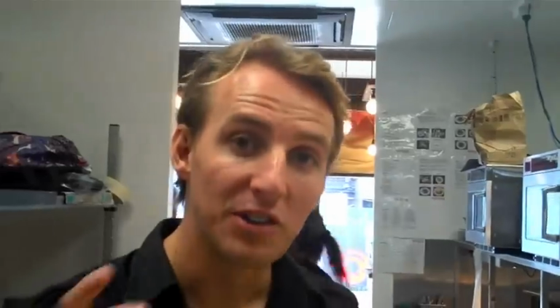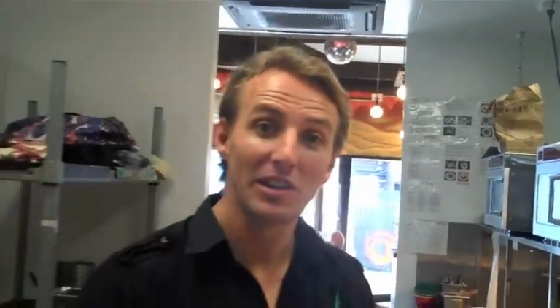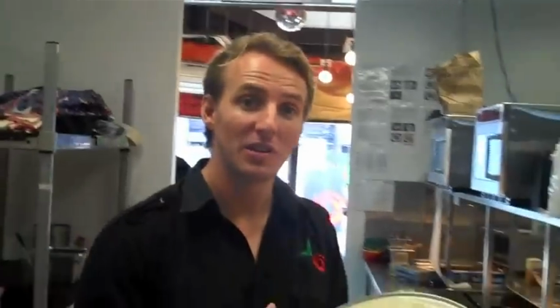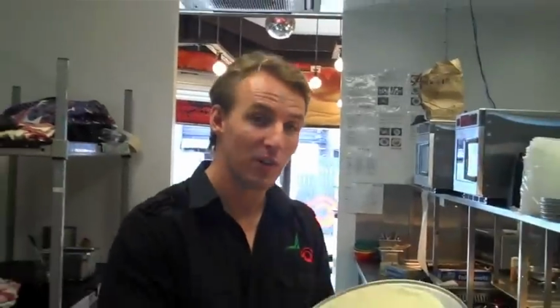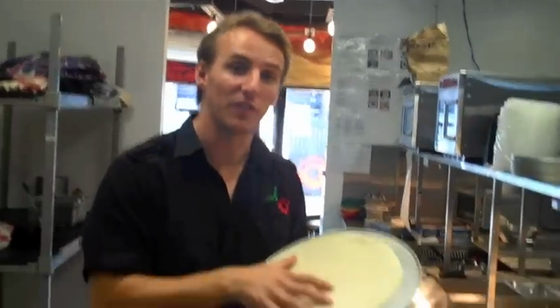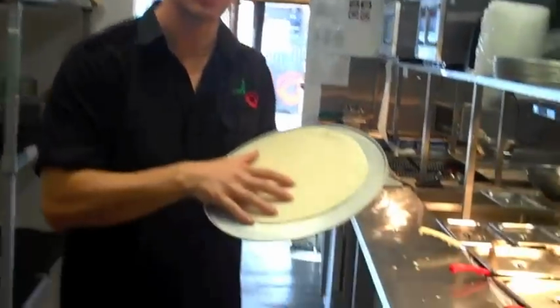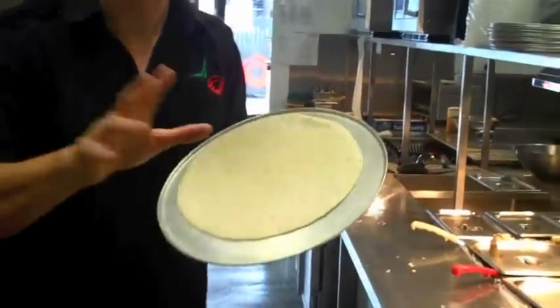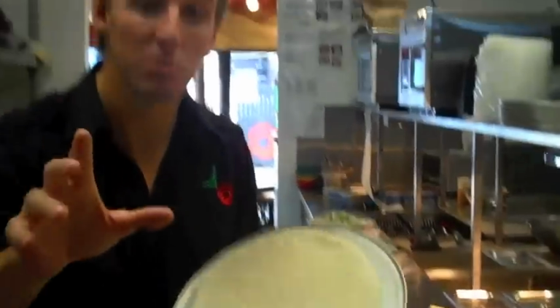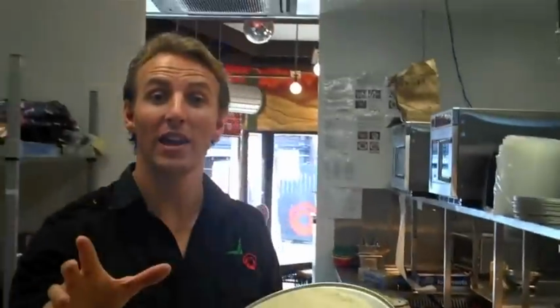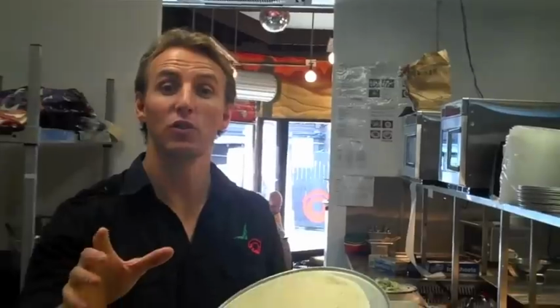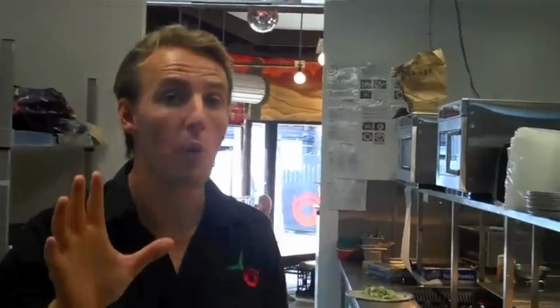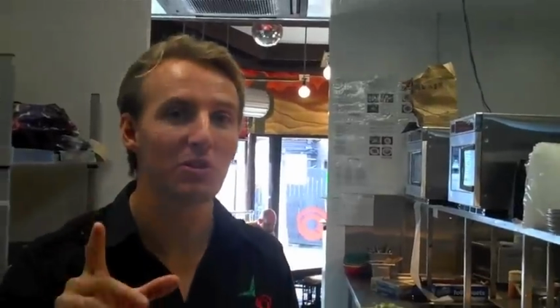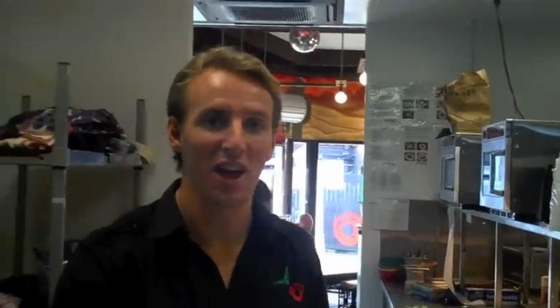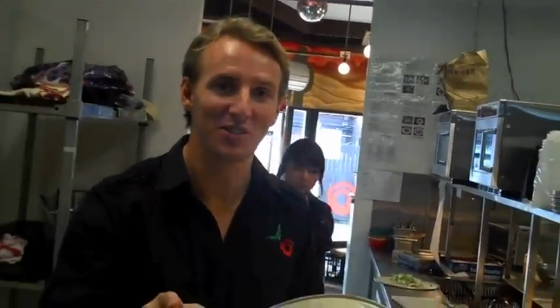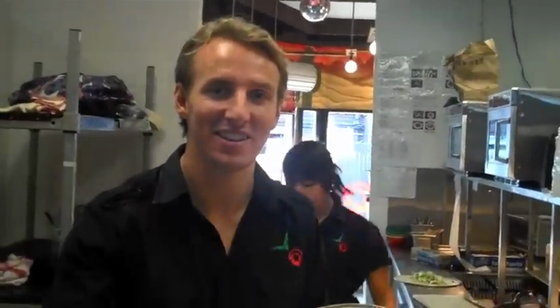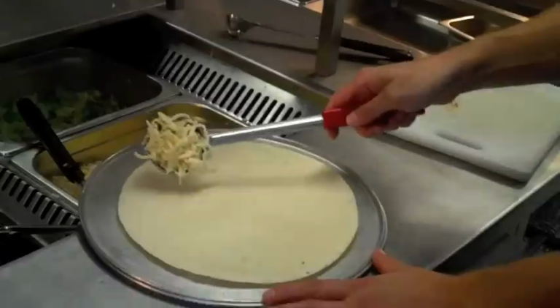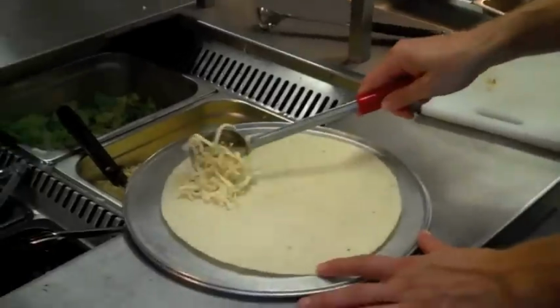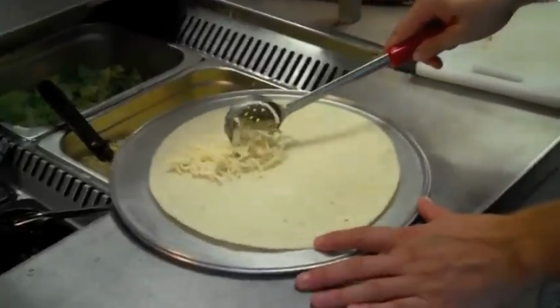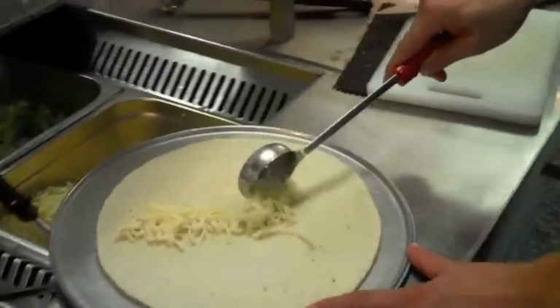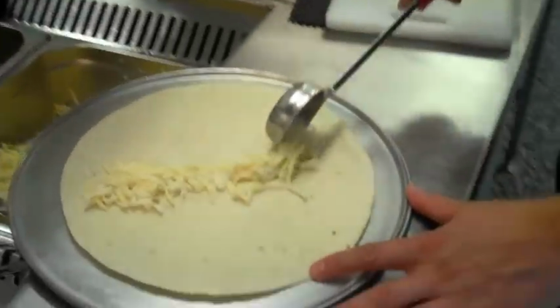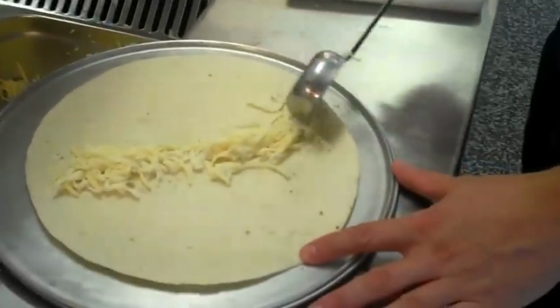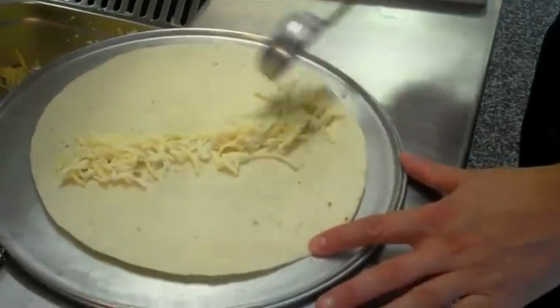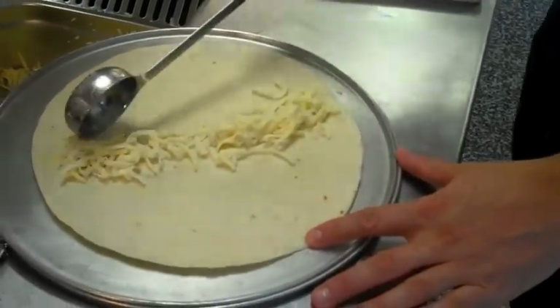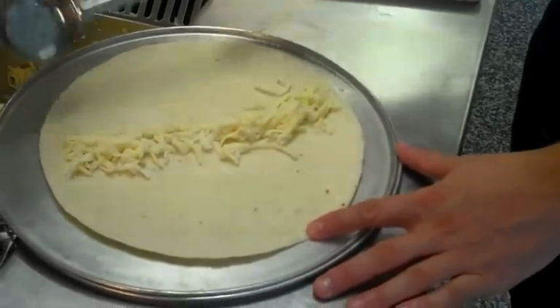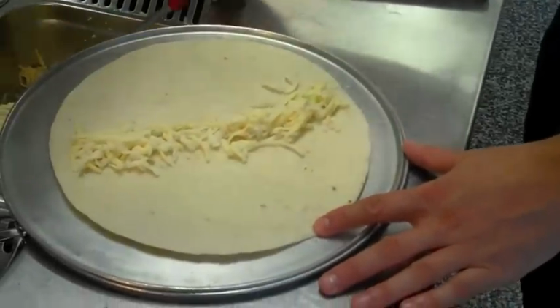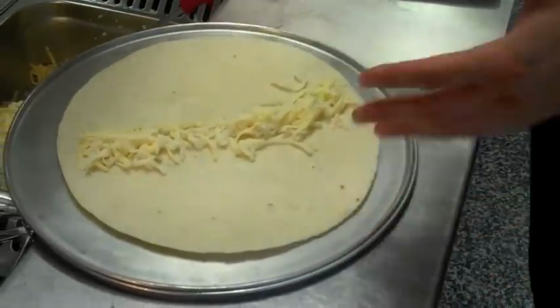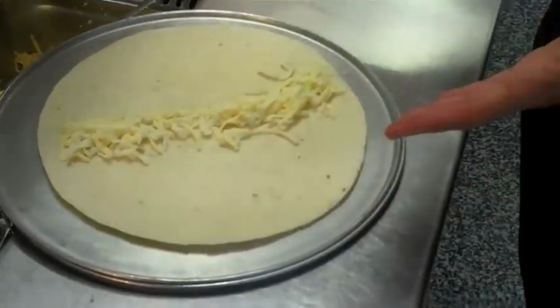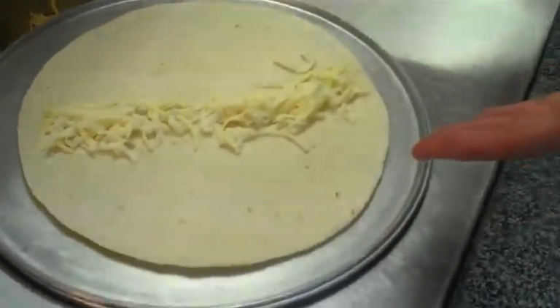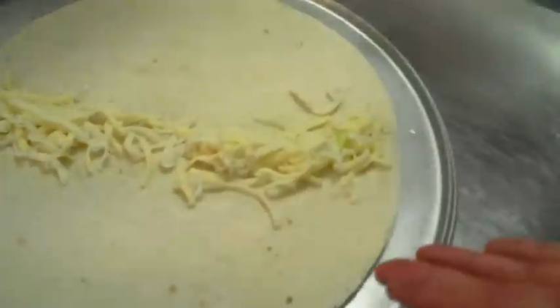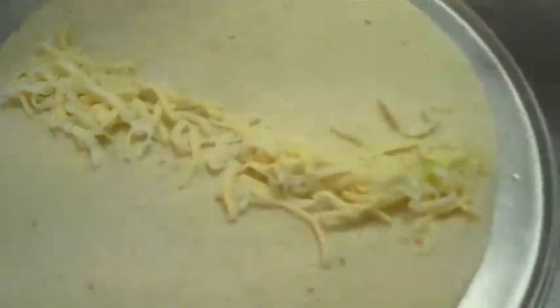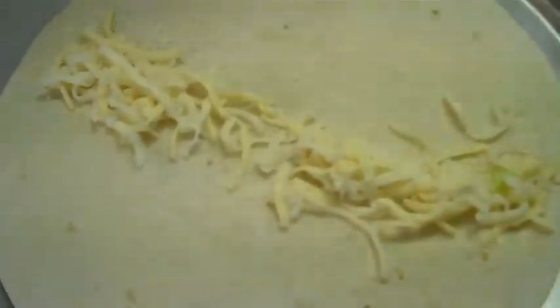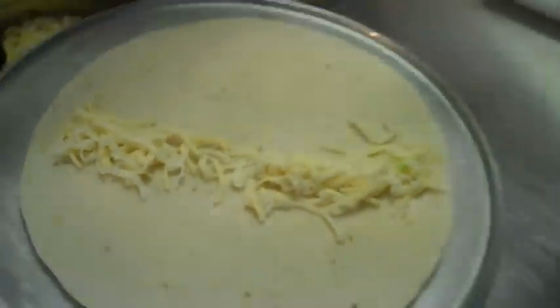To make a delicious quesadilla, first take a flour tortilla. But remember, before handling food, always remember to wash your hands. Take a flour or corn tortilla and spread your favourite cheese evenly down the centre. Today we are using a mozzarella and cheddar blend.